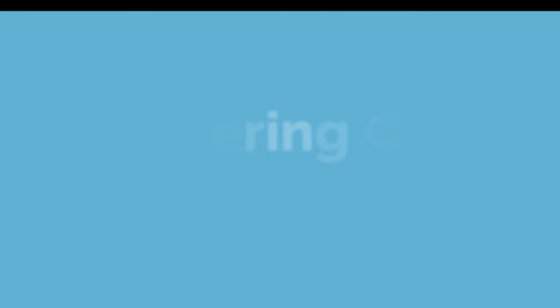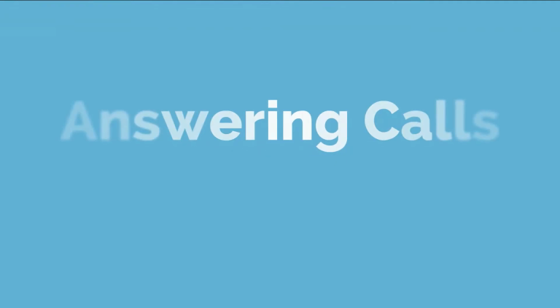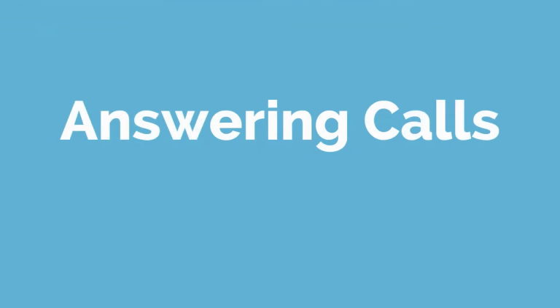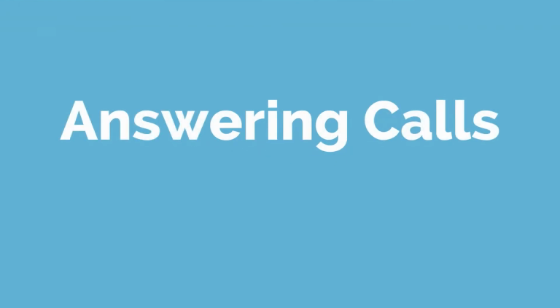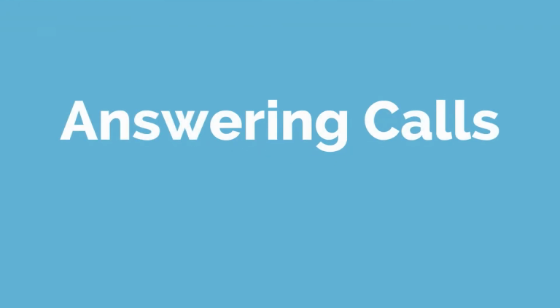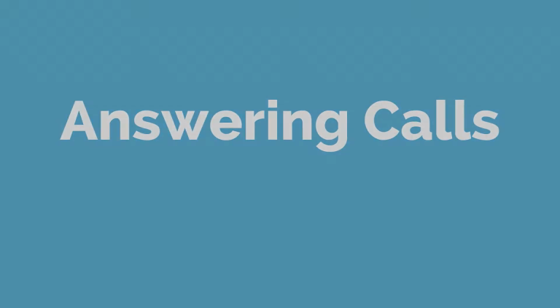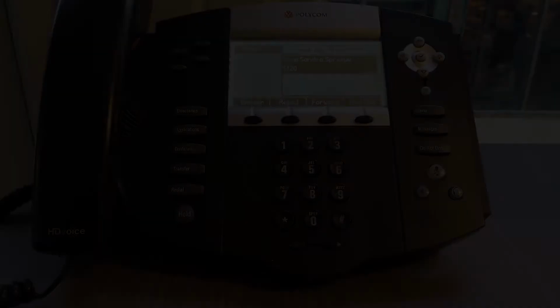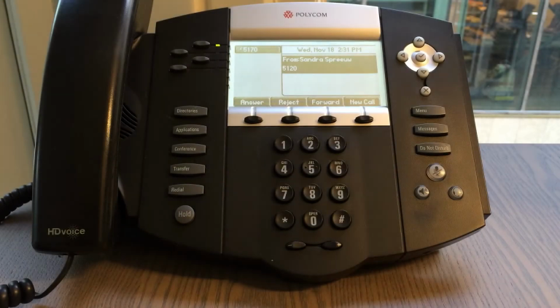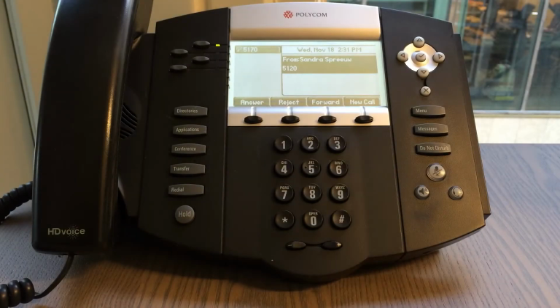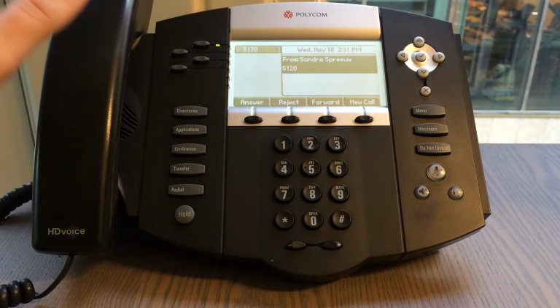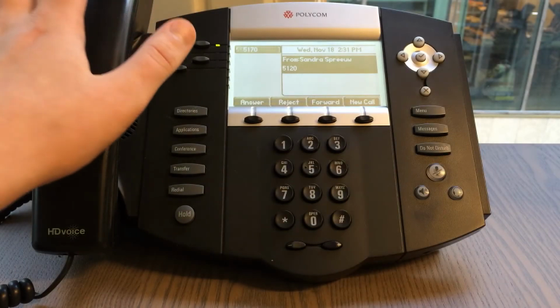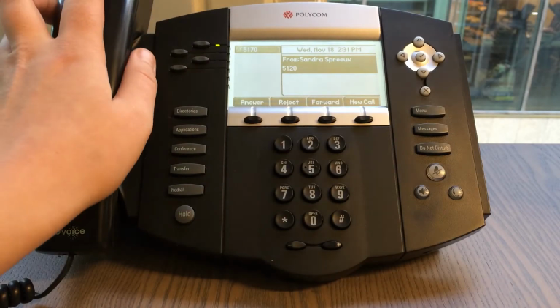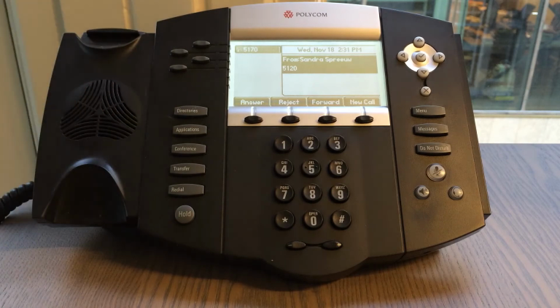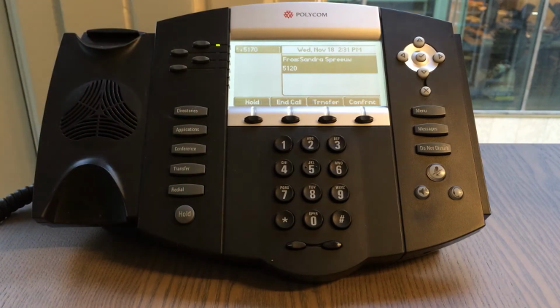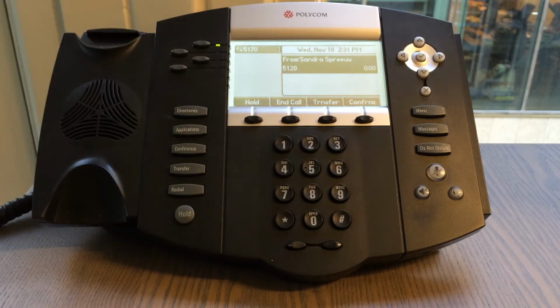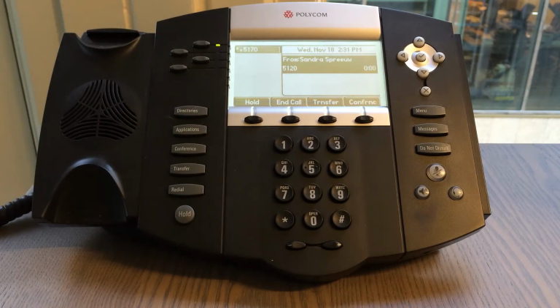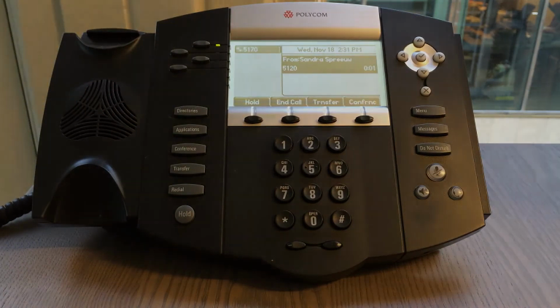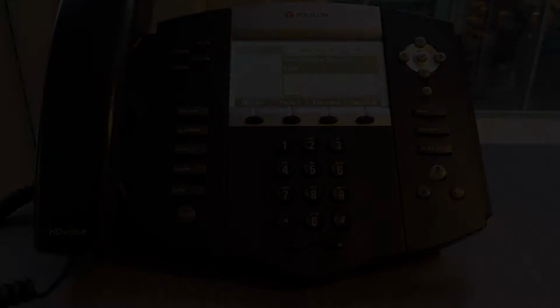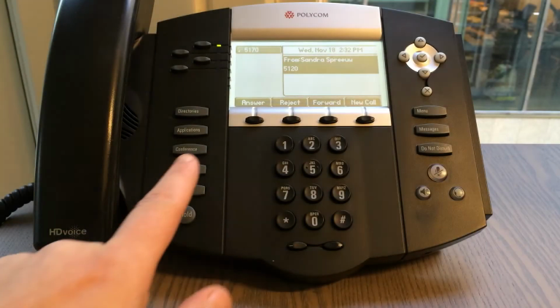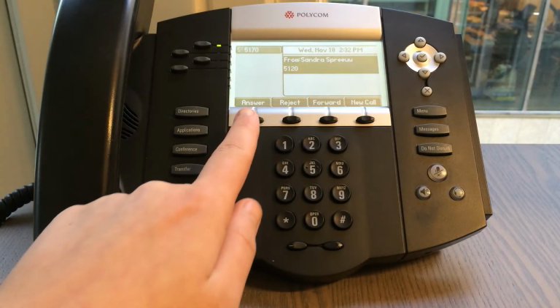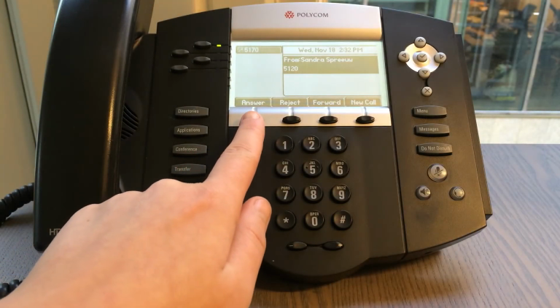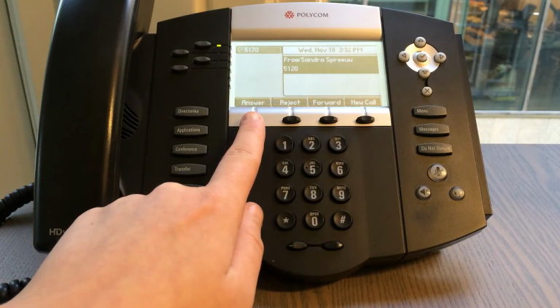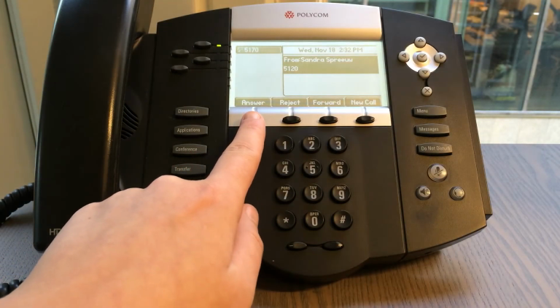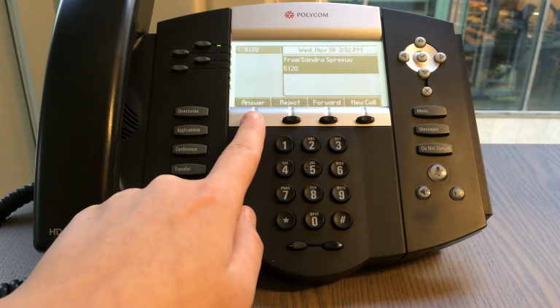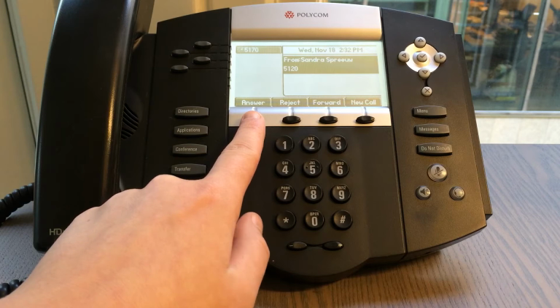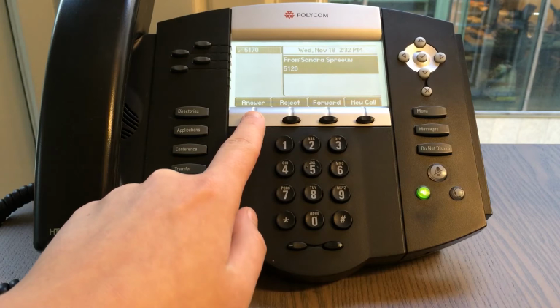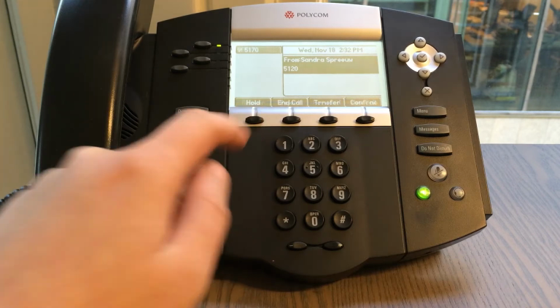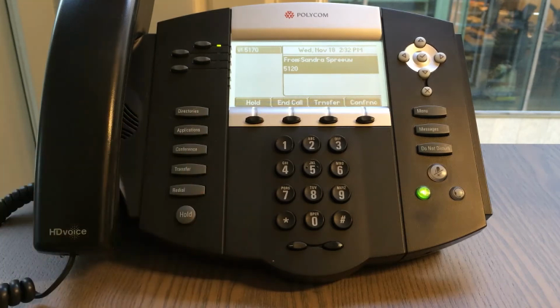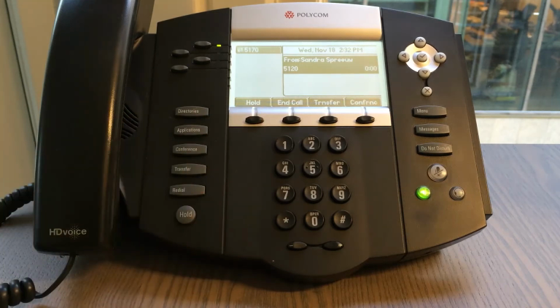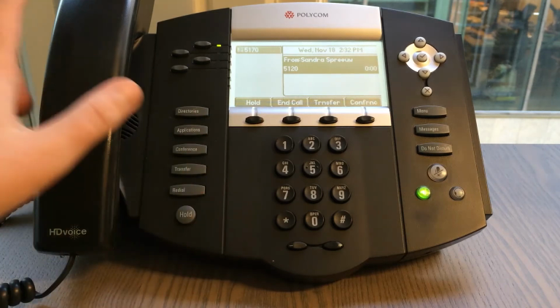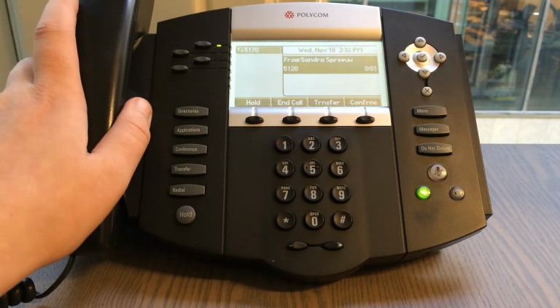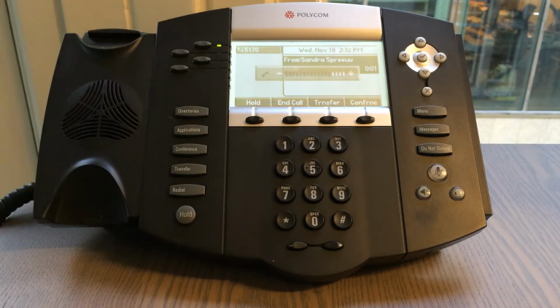Next up is answering calls. You can answer calls by picking up your handset. You can also answer calls by pressing the button answer — the call will then continue via your speakerphone until you pick up your handset.